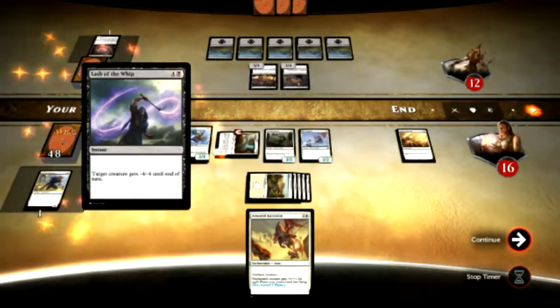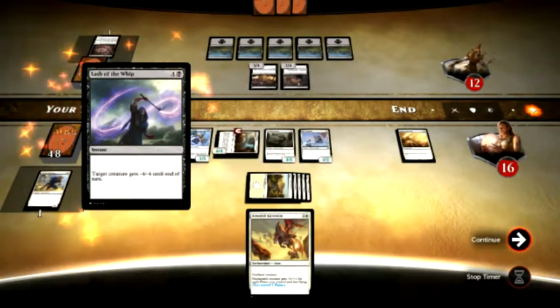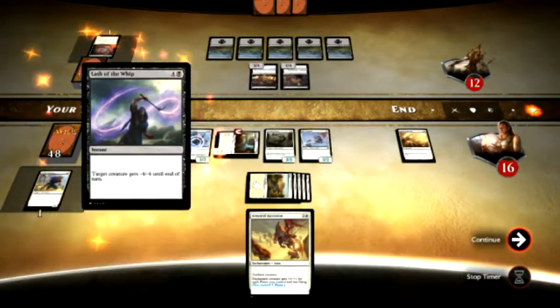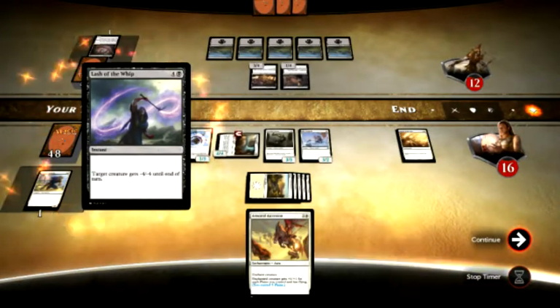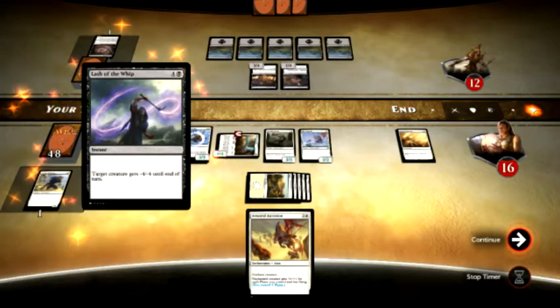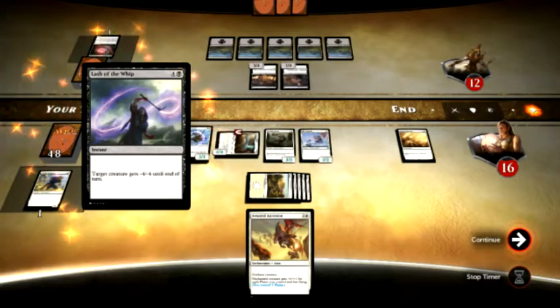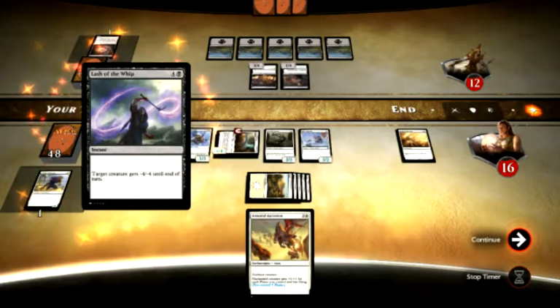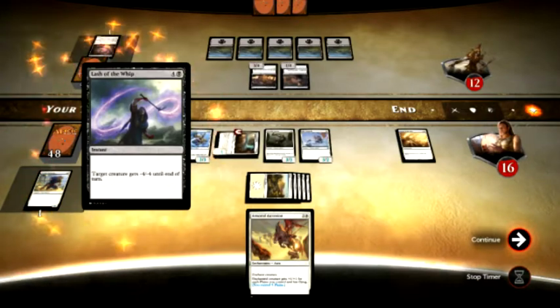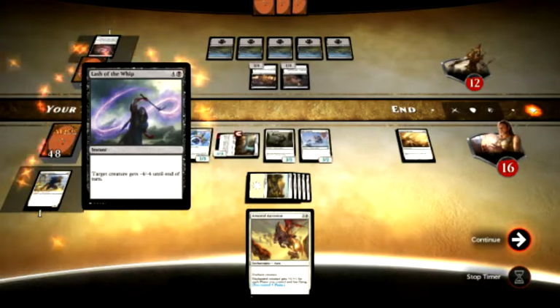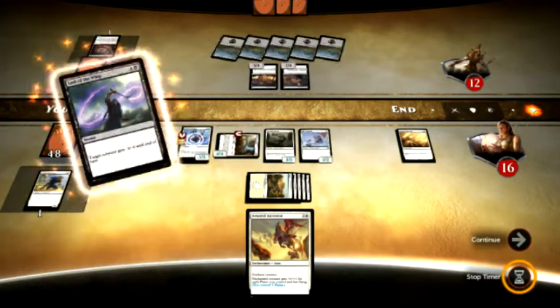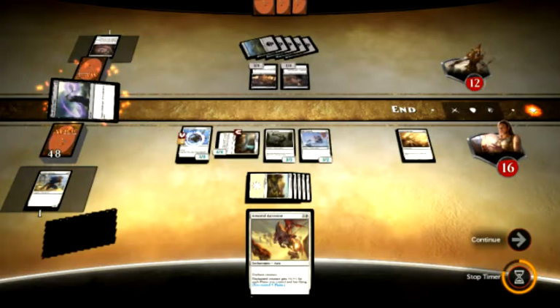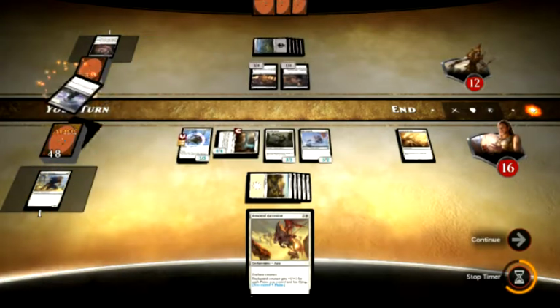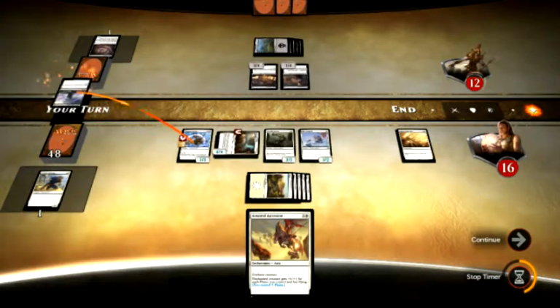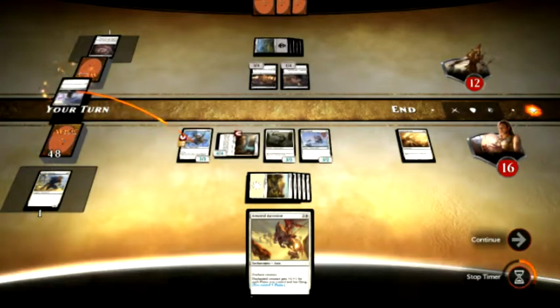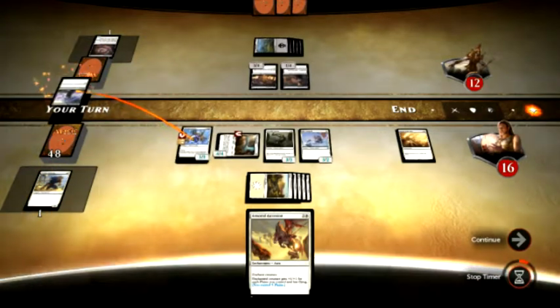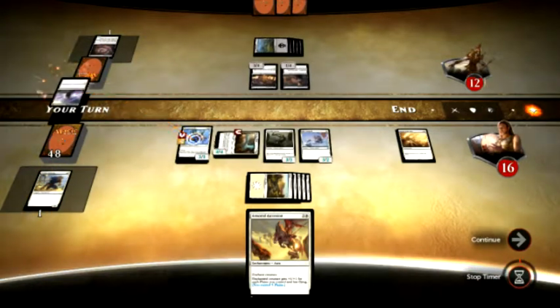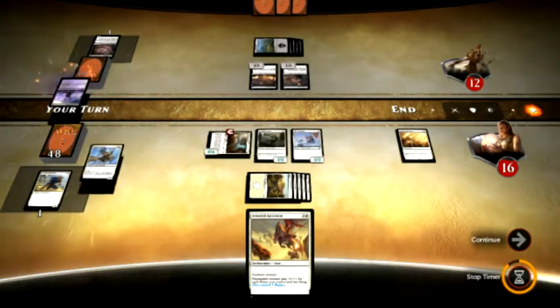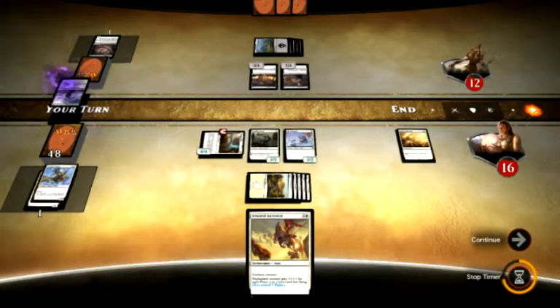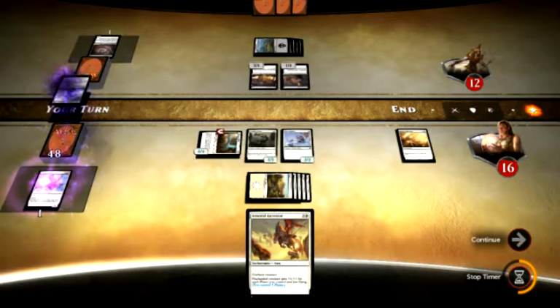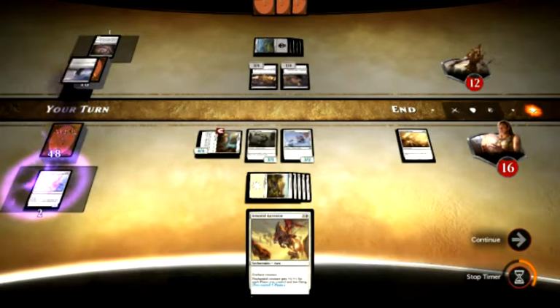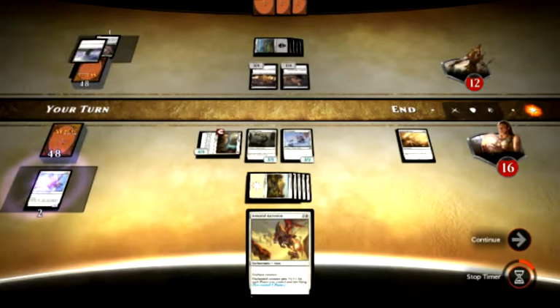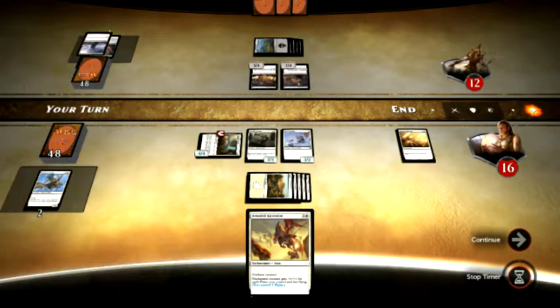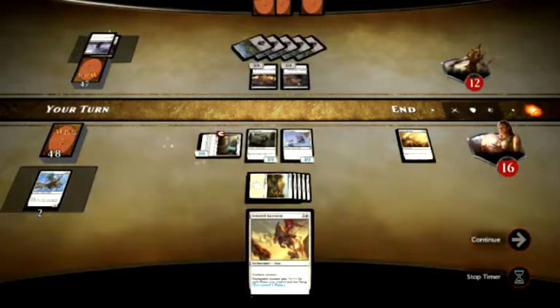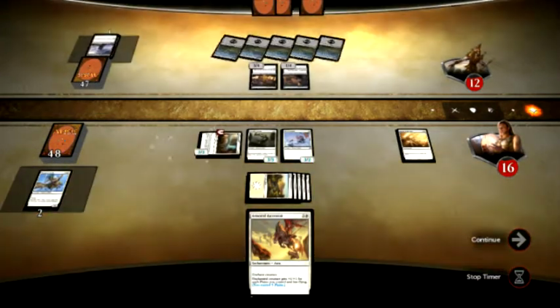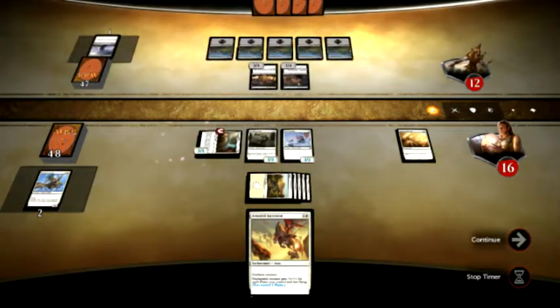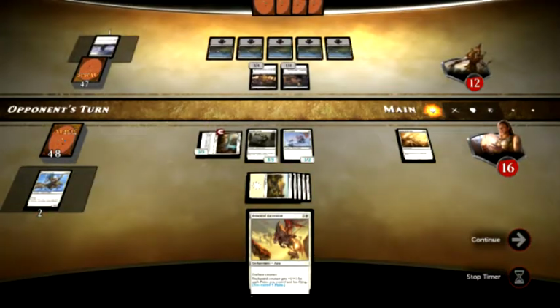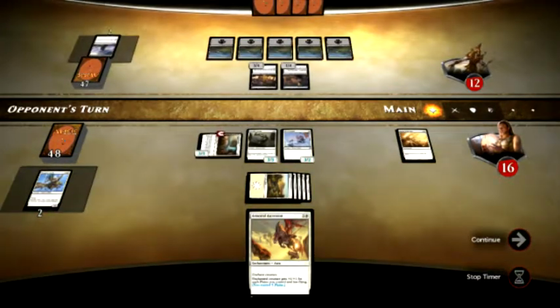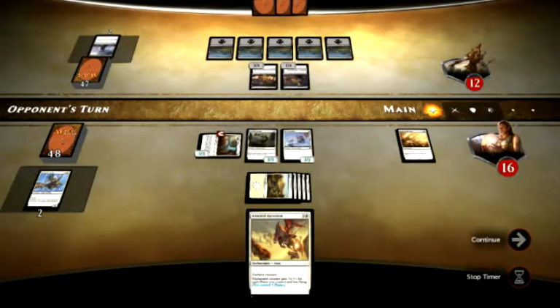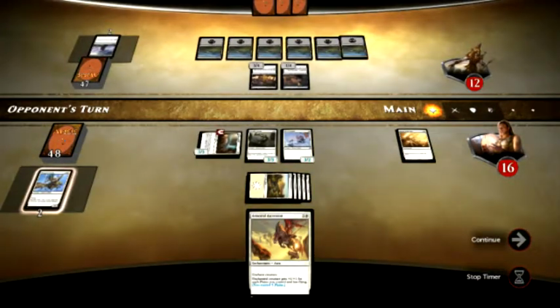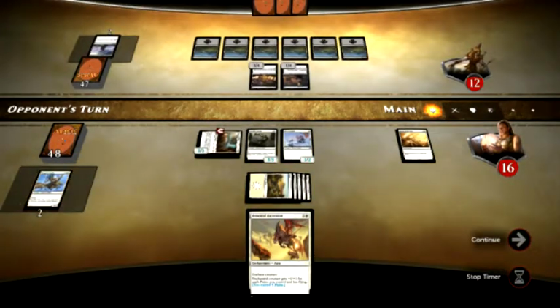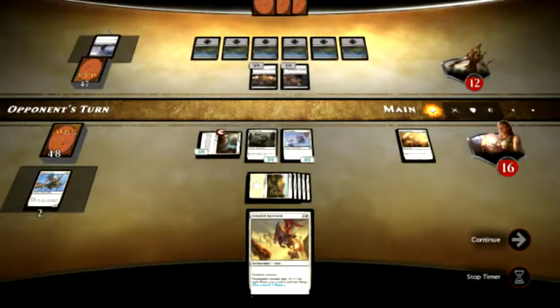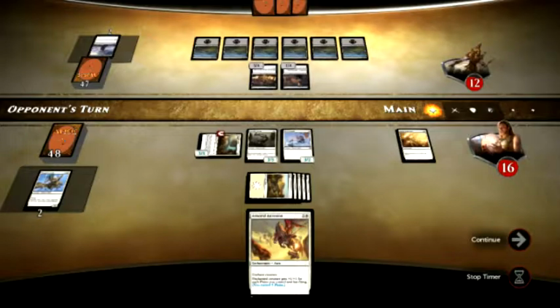Instant — target creature gets minus four, minus four until the end of the turn. He's going to use that on my Flyer and destroy it. Alright. That was my double-strike Flyer he killed.